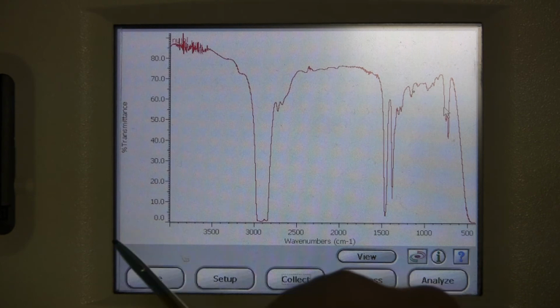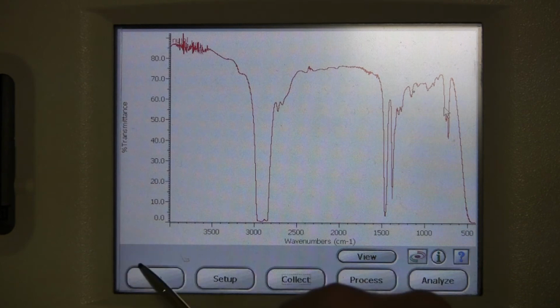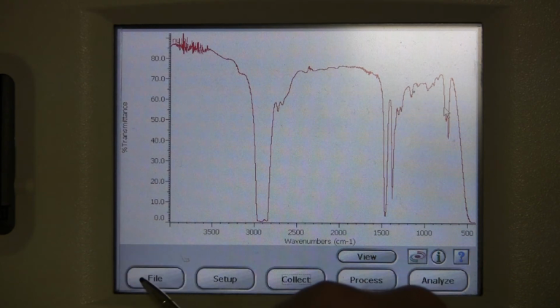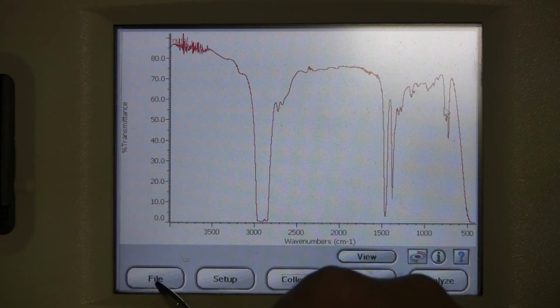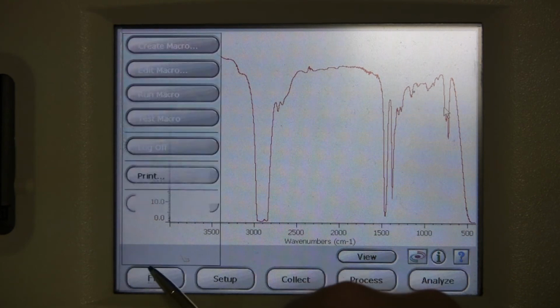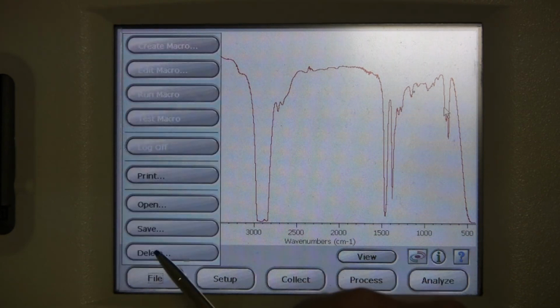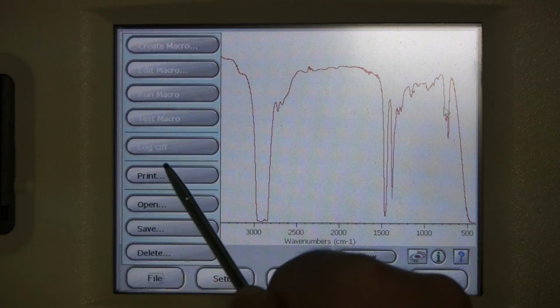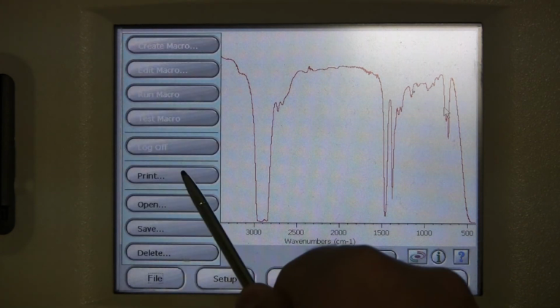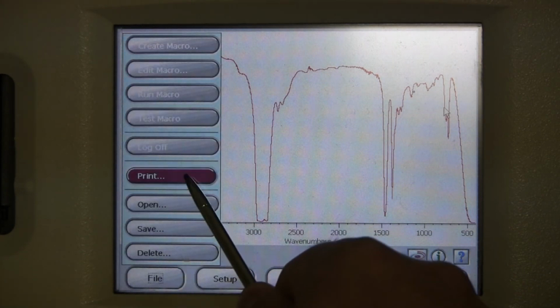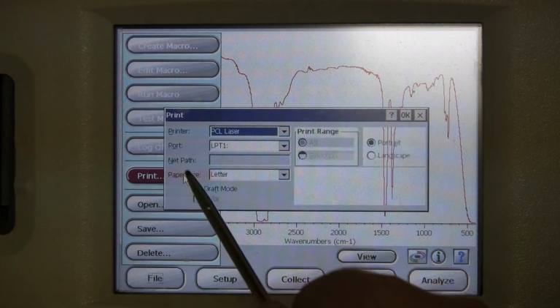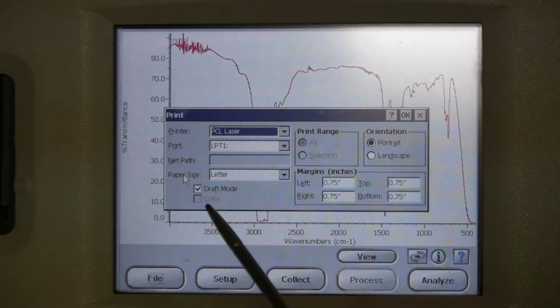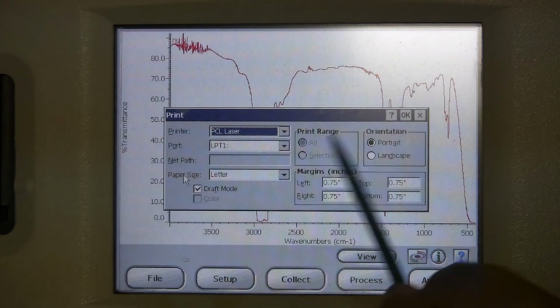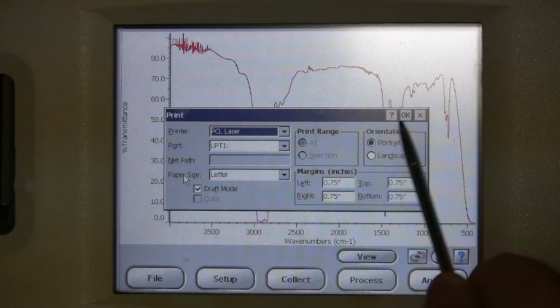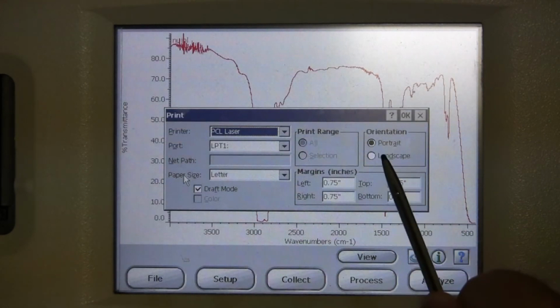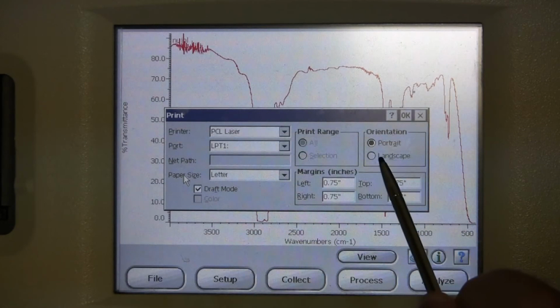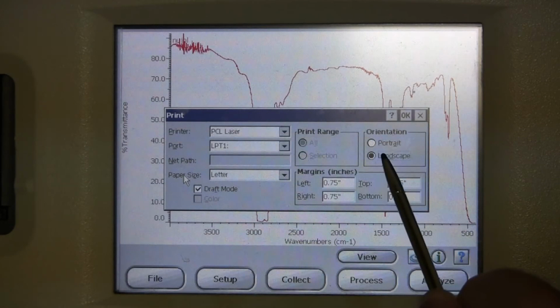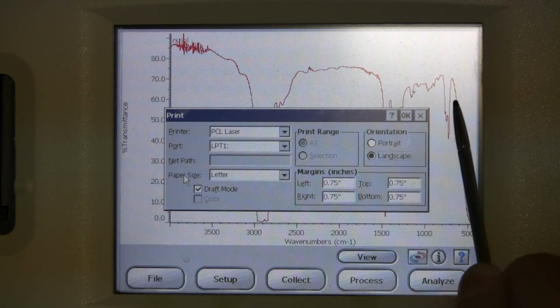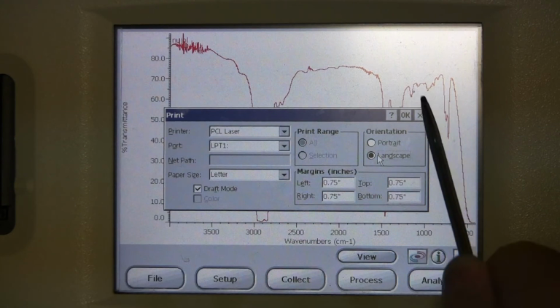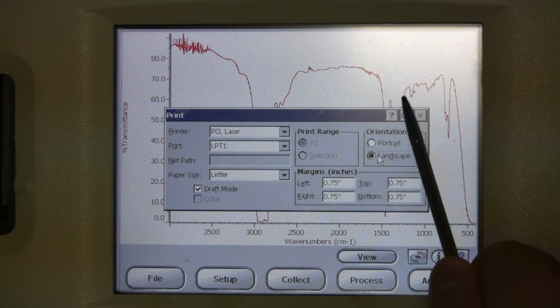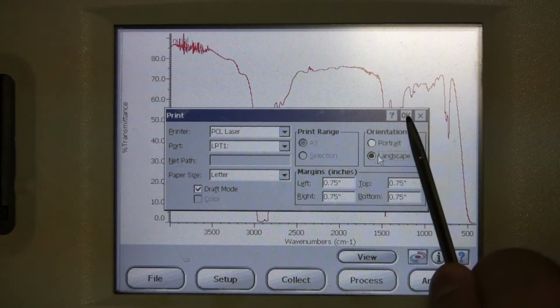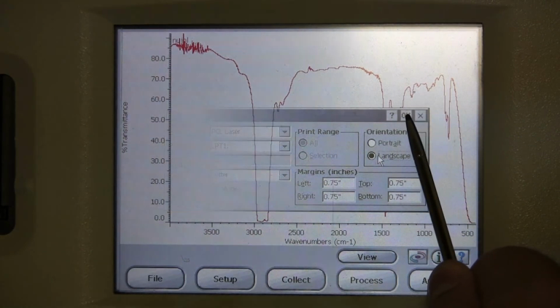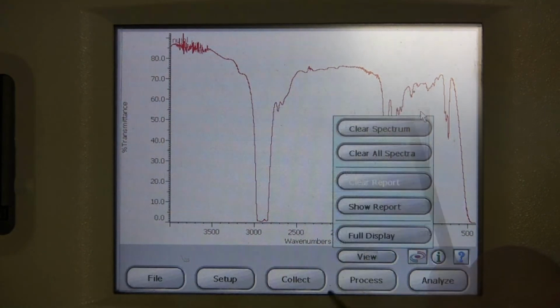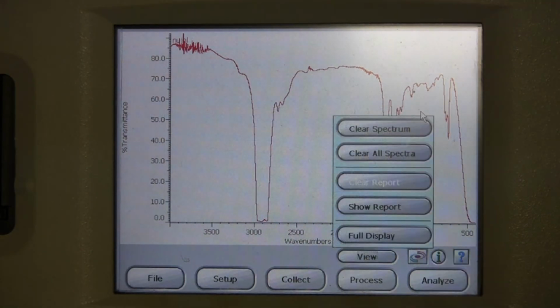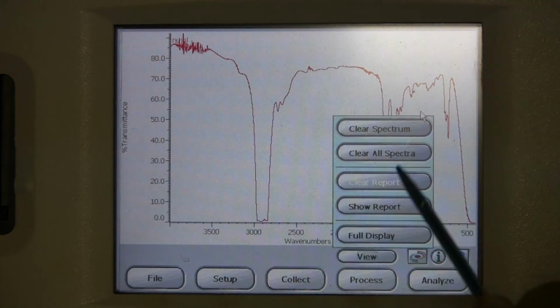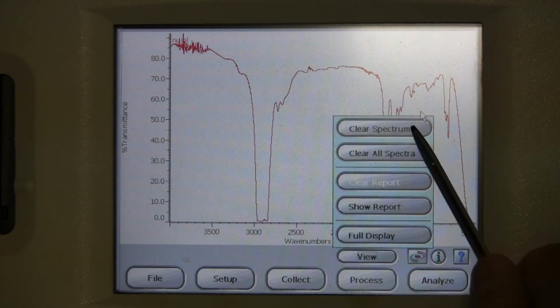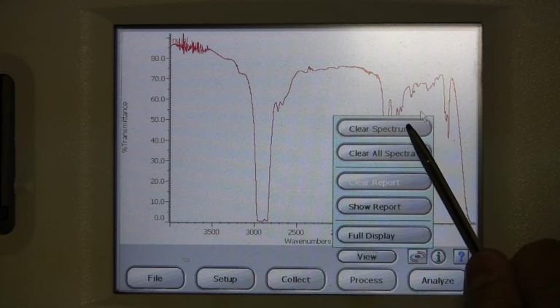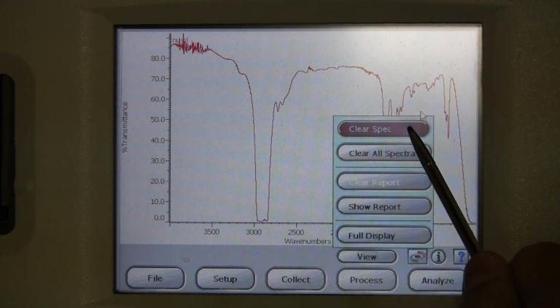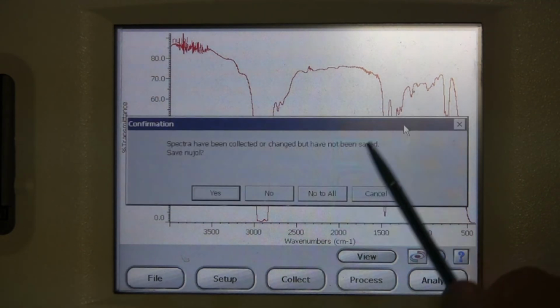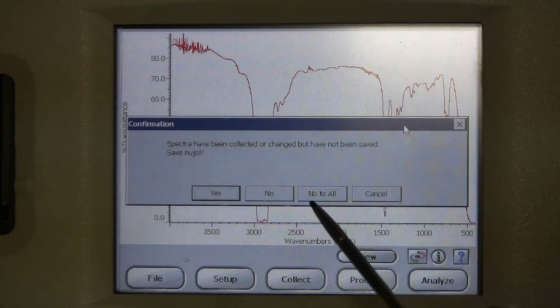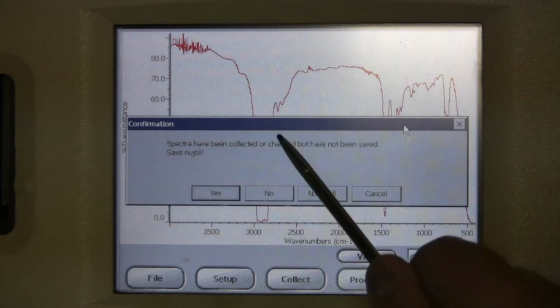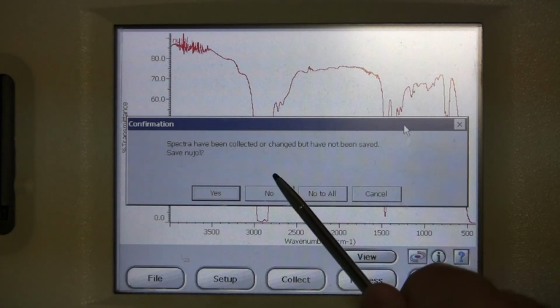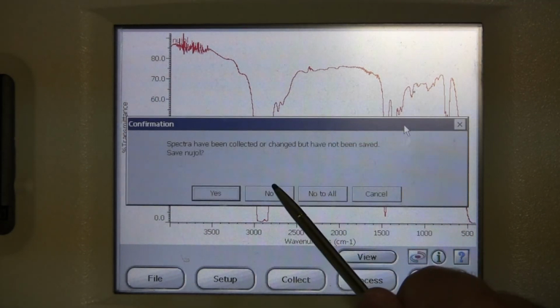Go to File, Print, change it to landscape, and then hit OK. Go to Process, Clear Spectrum, and then click No to clear the screen.